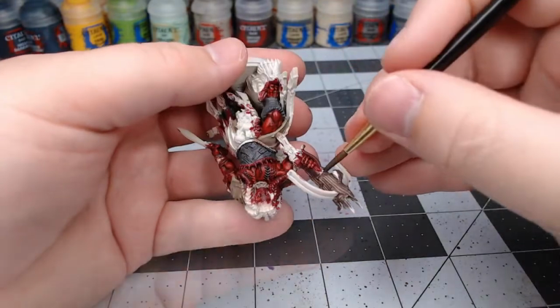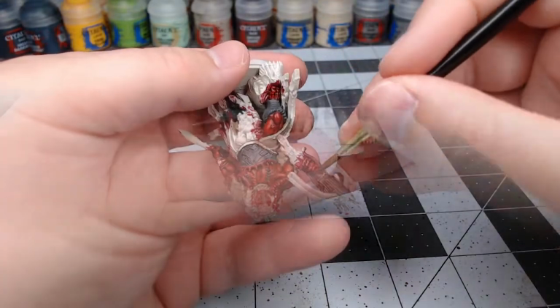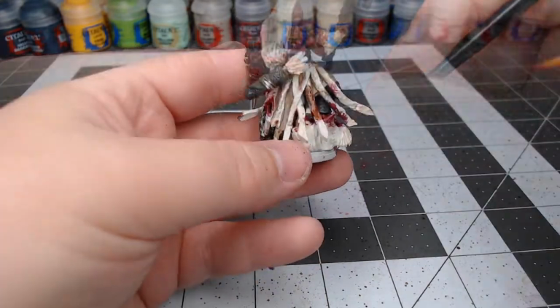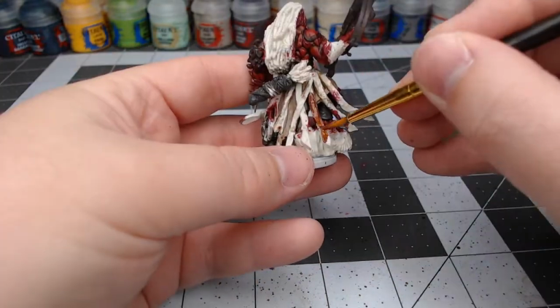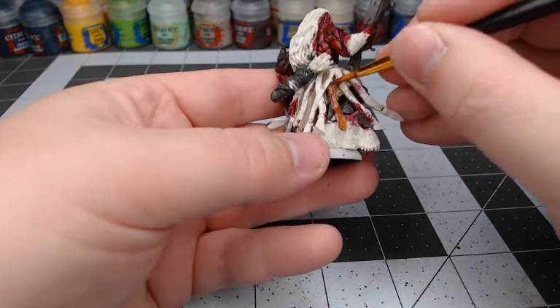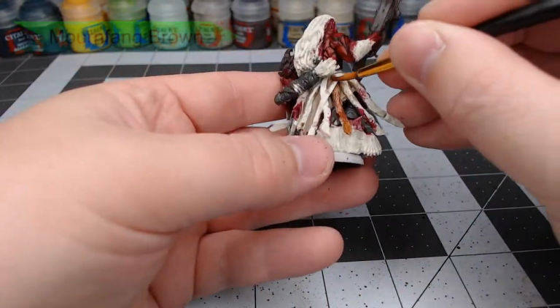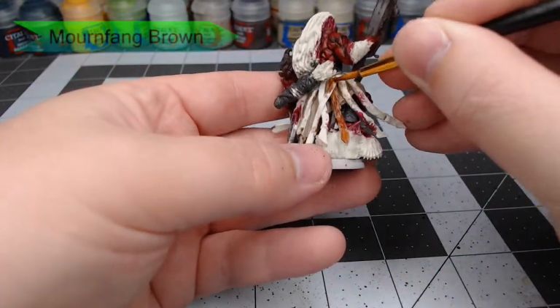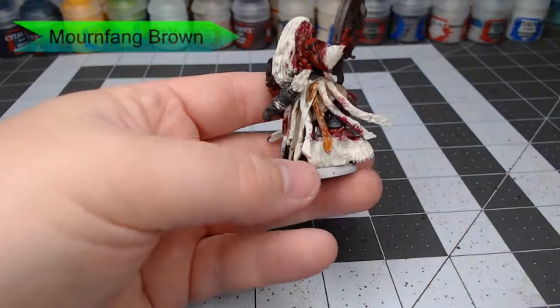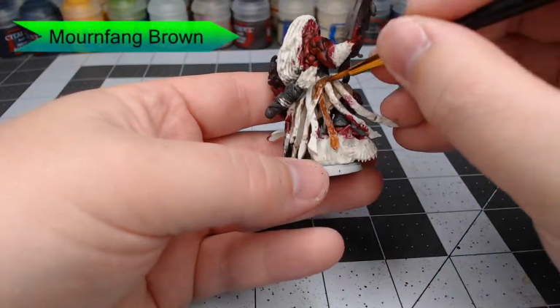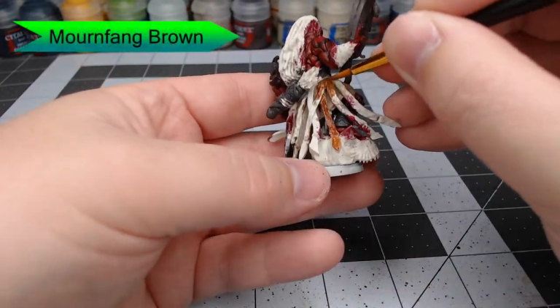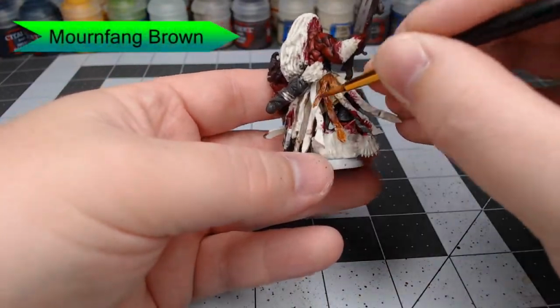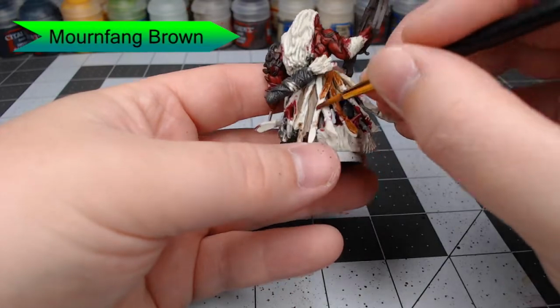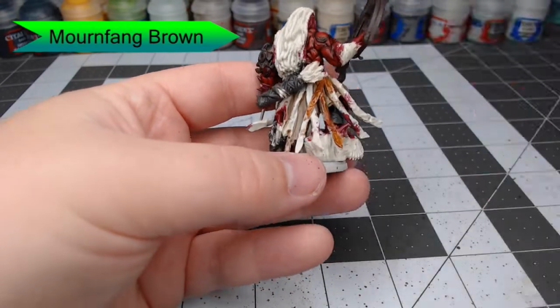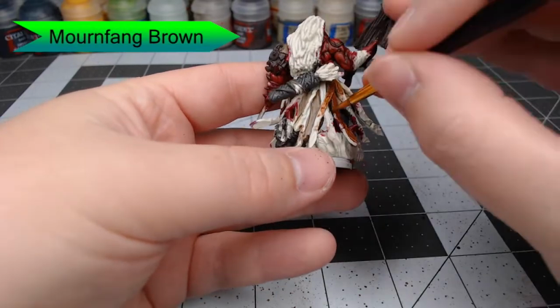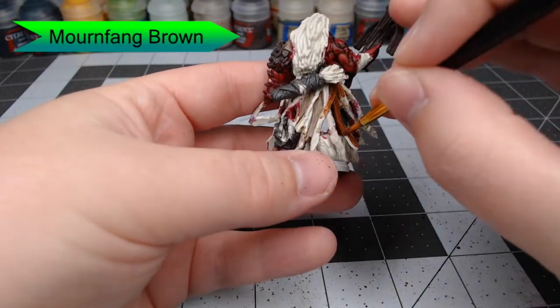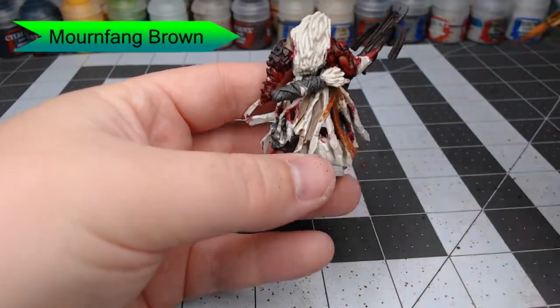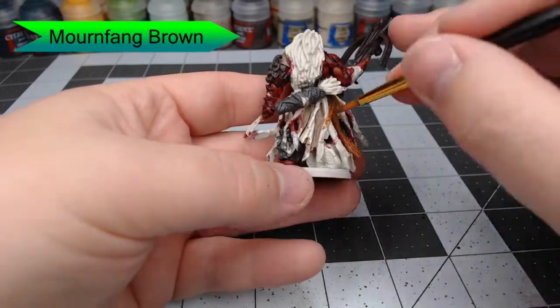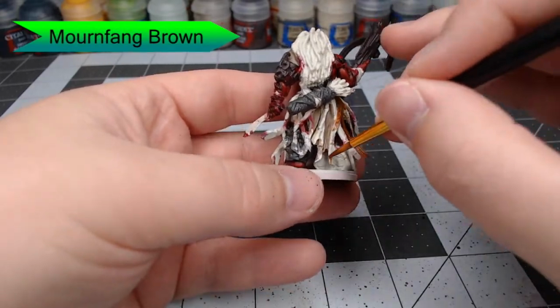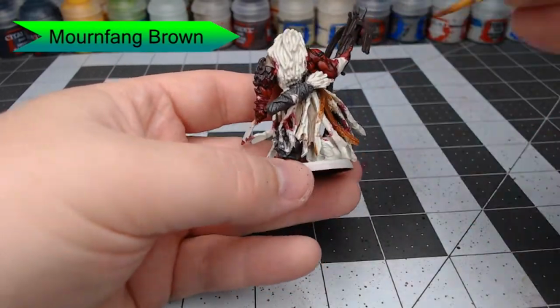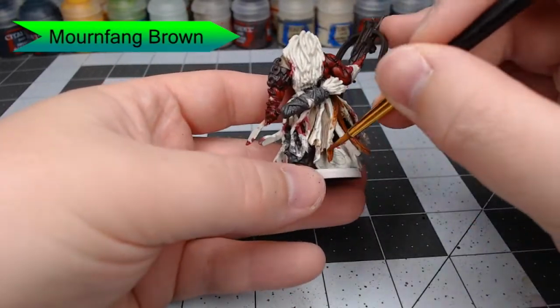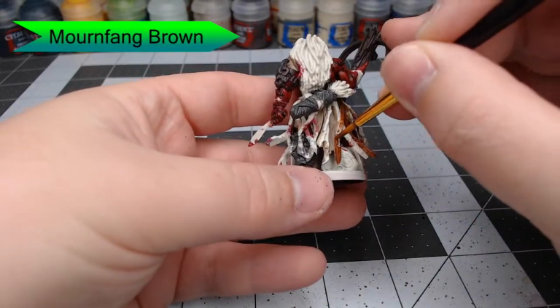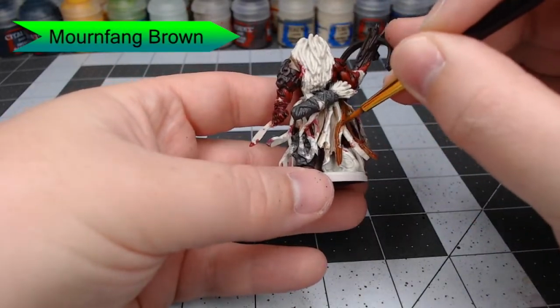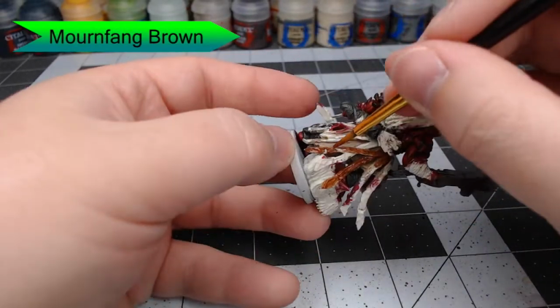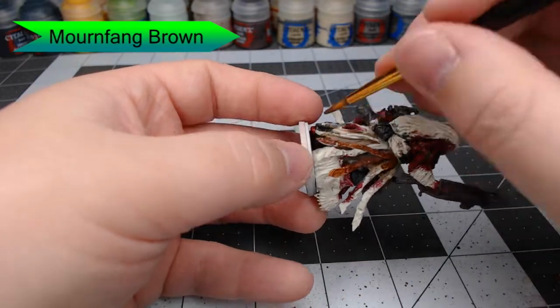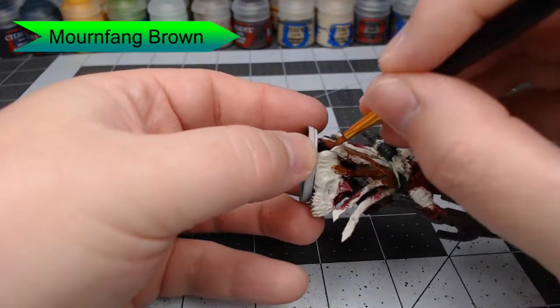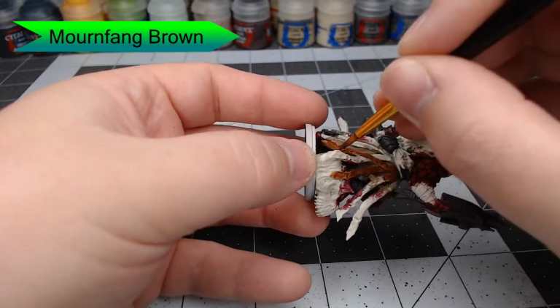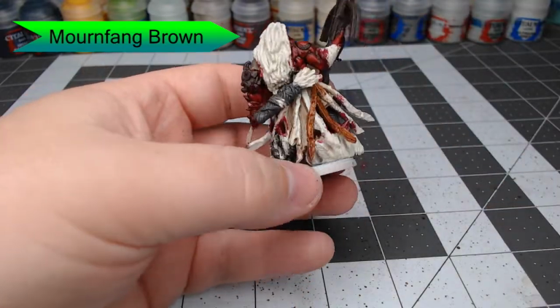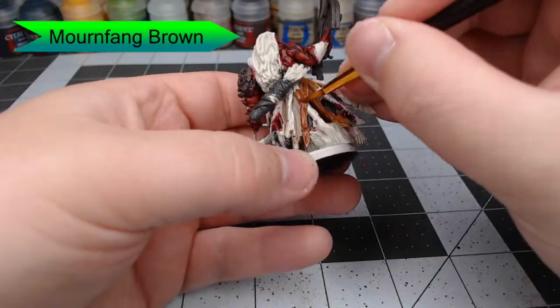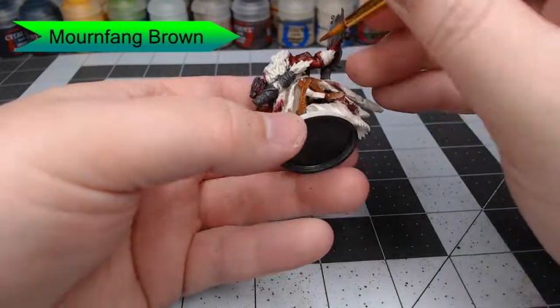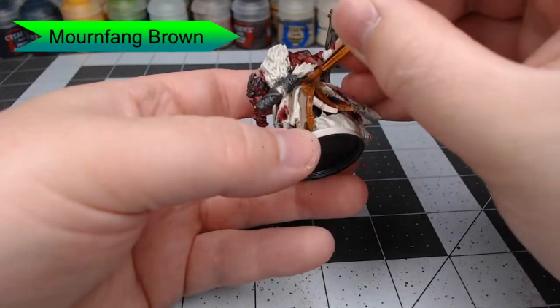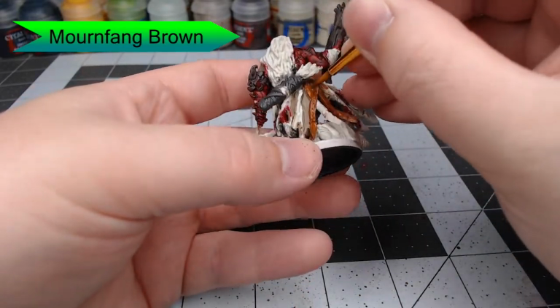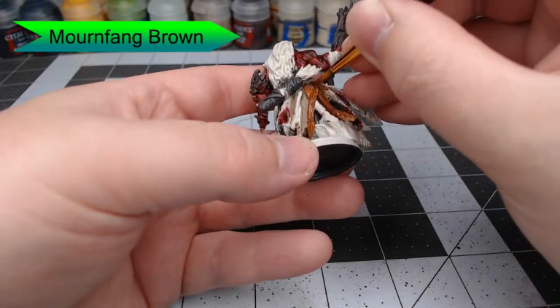Now we'll take Mournfang Brown and paint this on all the leather straps that are hanging from his belt and all of the tassets. This actually took me a couple of coats, so go ahead and thin your paint down to a consistency you're happy with and do this in several thin coats.